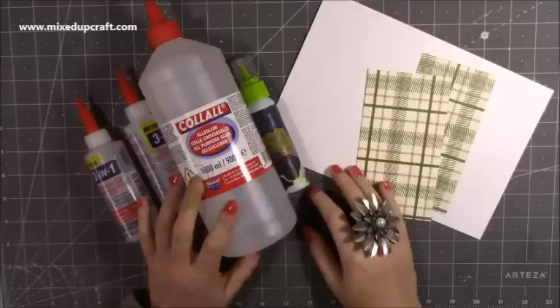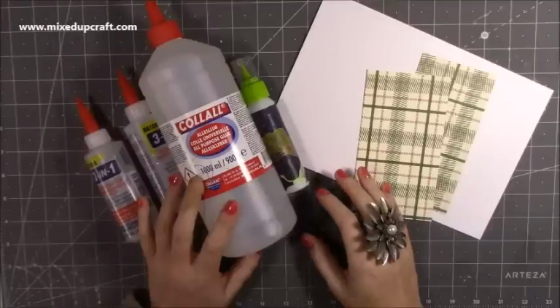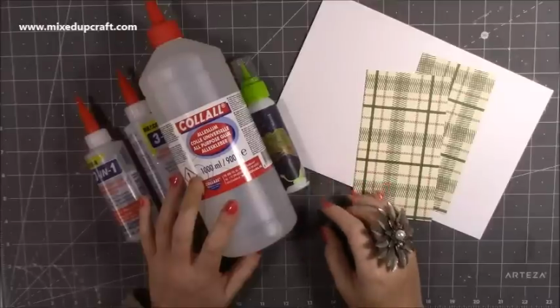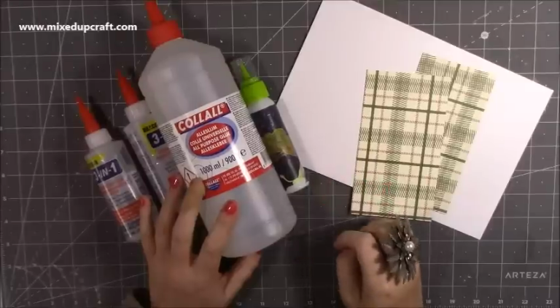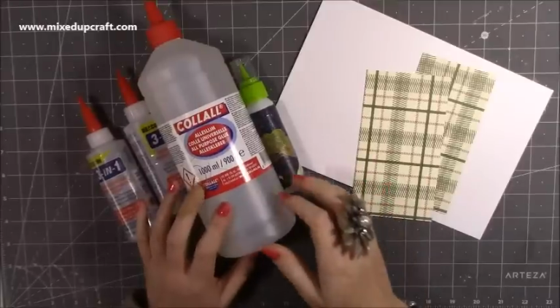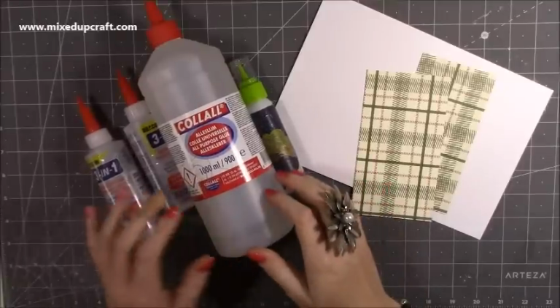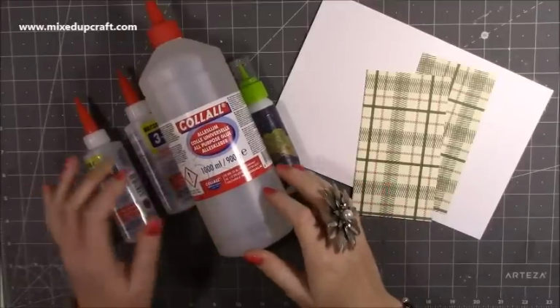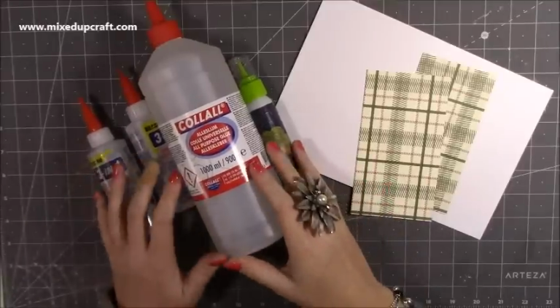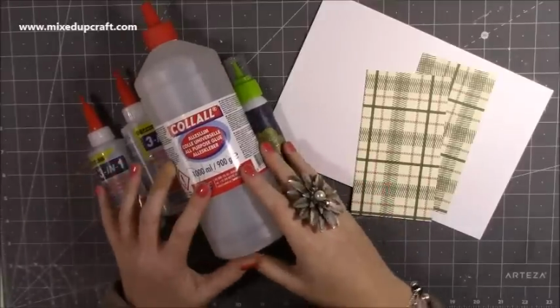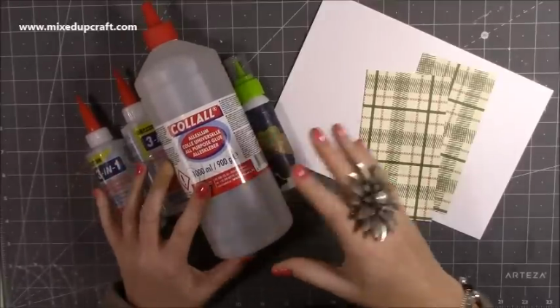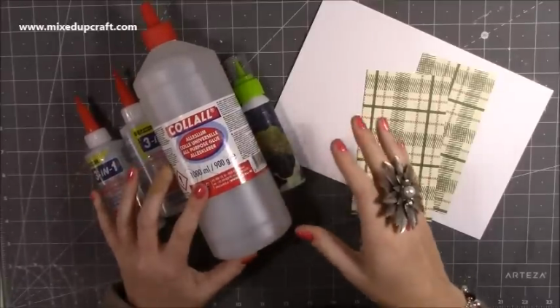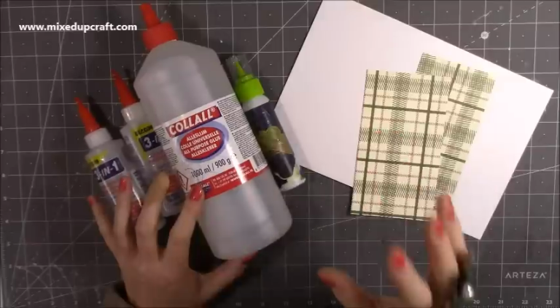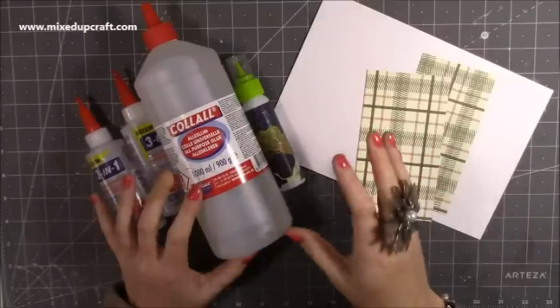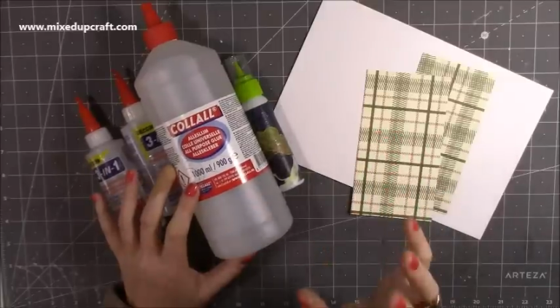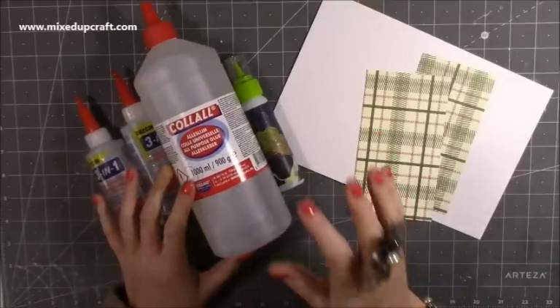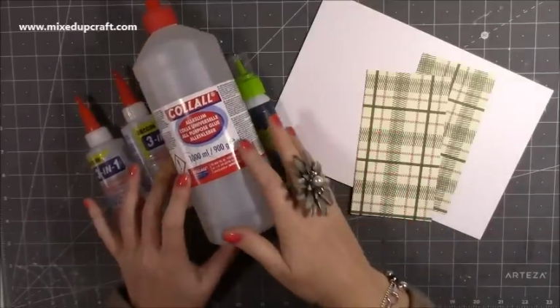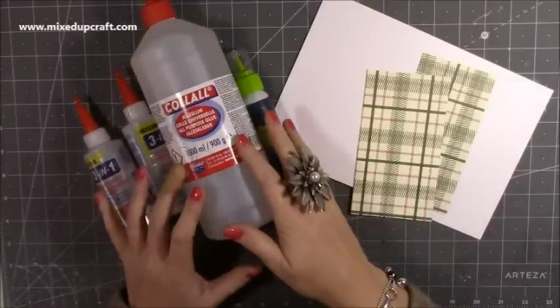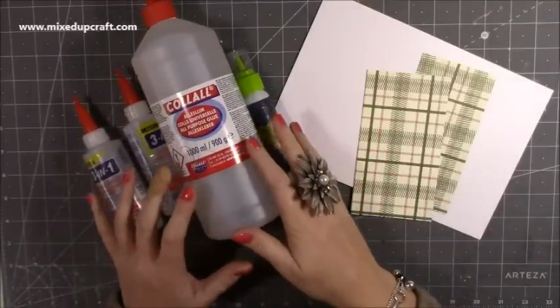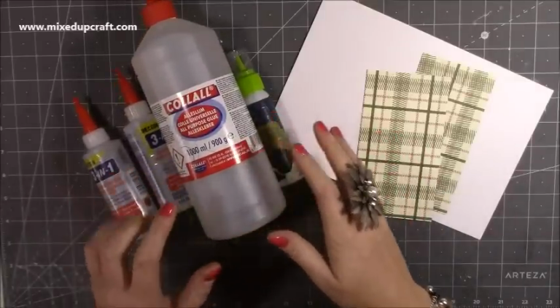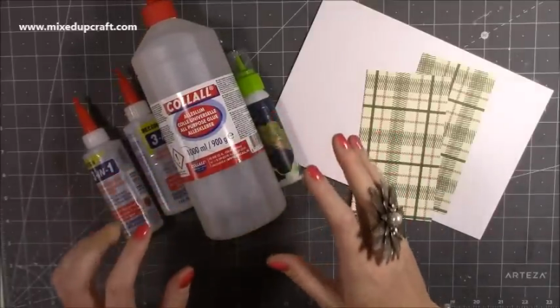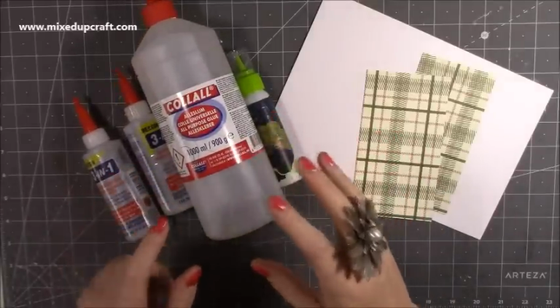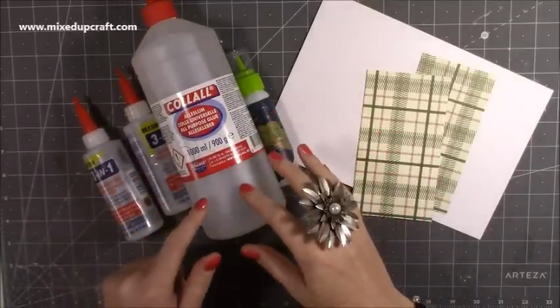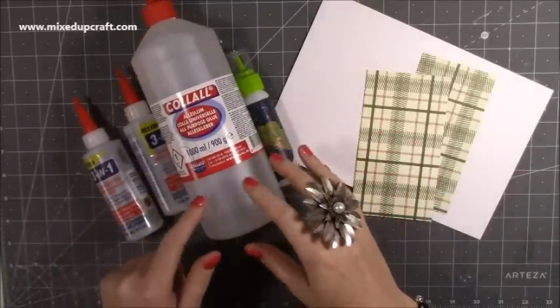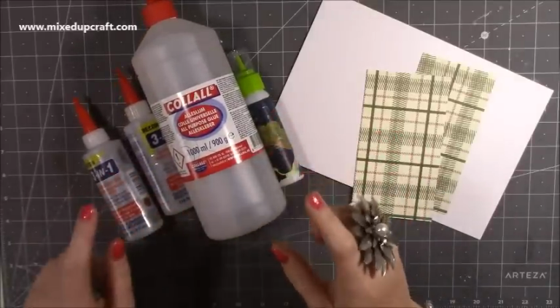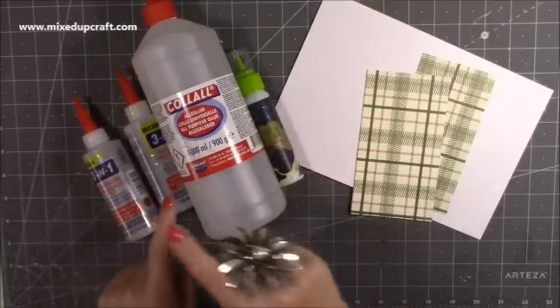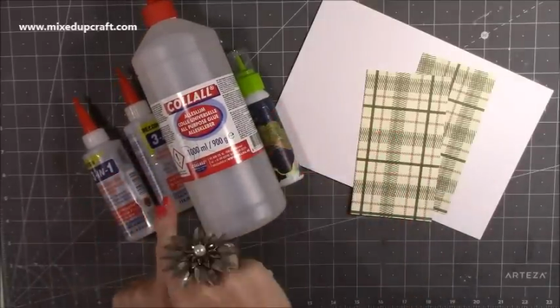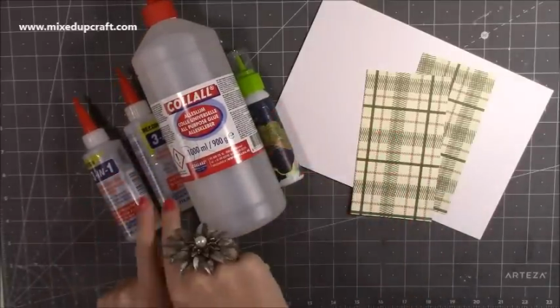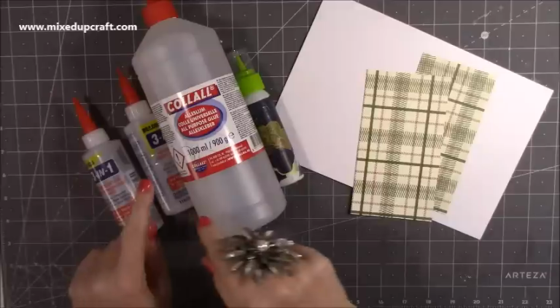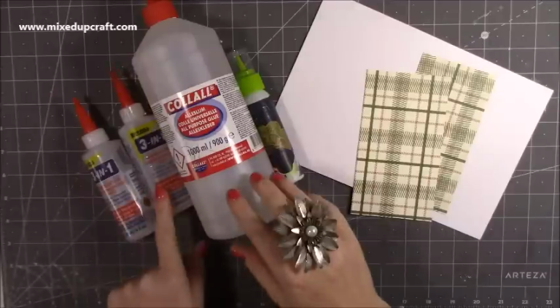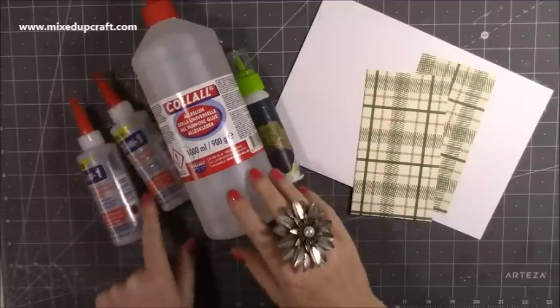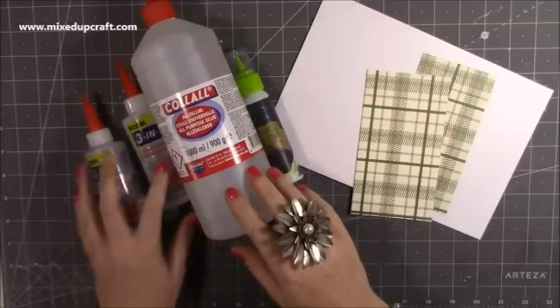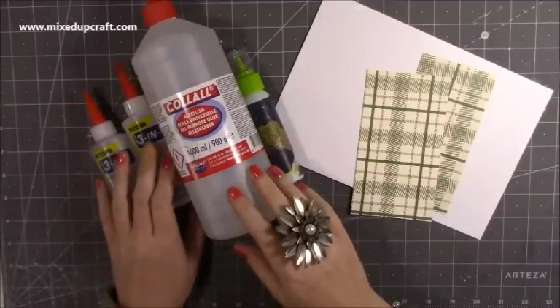Hi everybody, it's Sam at Mixed Up Craft. Thank you for watching today. I just wanted to do a very quick video. I get asked a lot about the Kalal glue and if it is the same as the Beacon 3-in-1 glue.